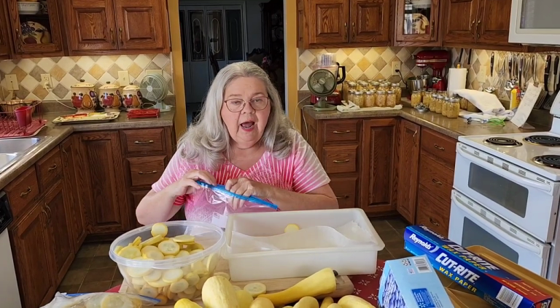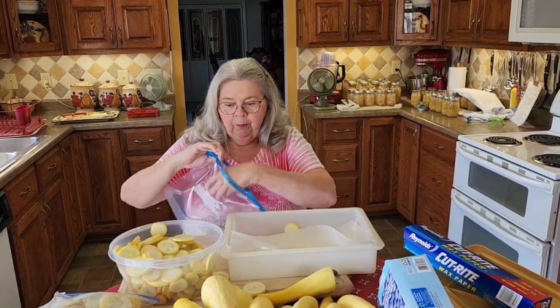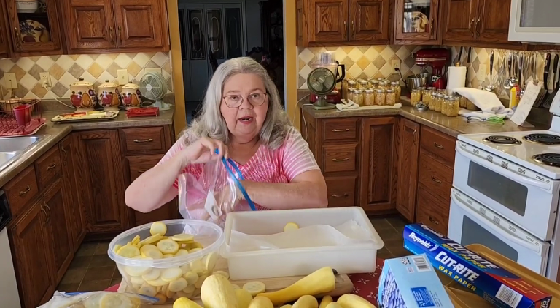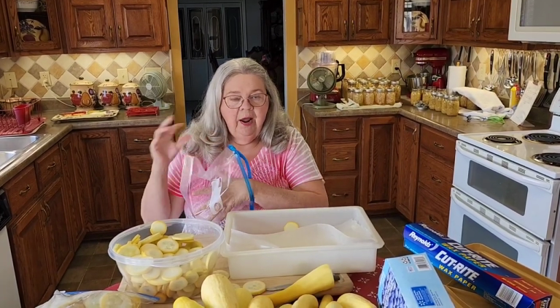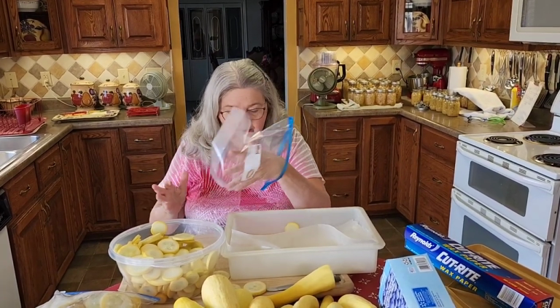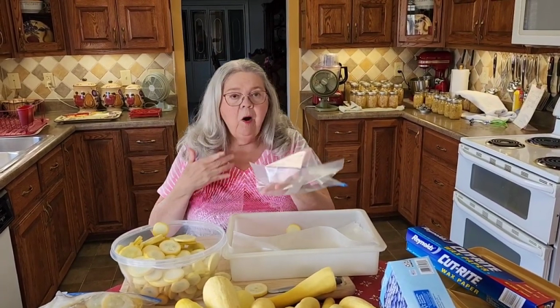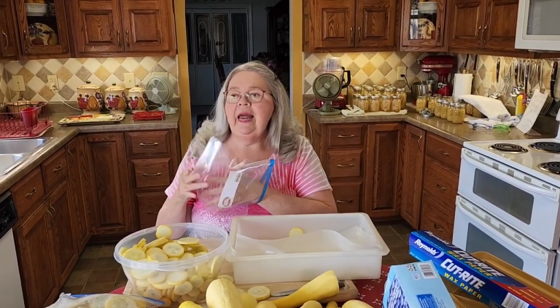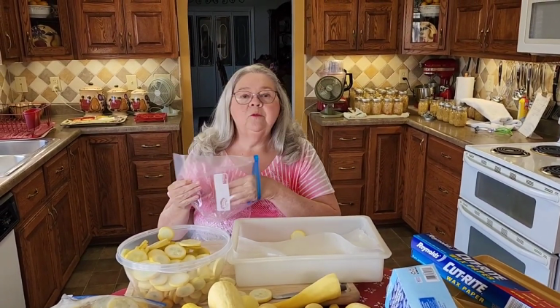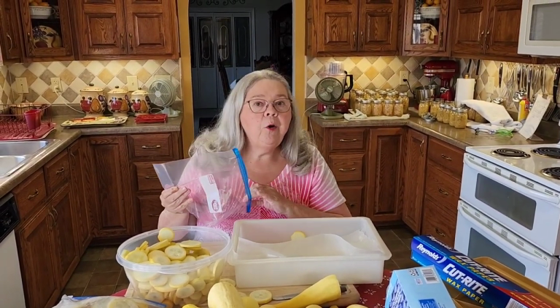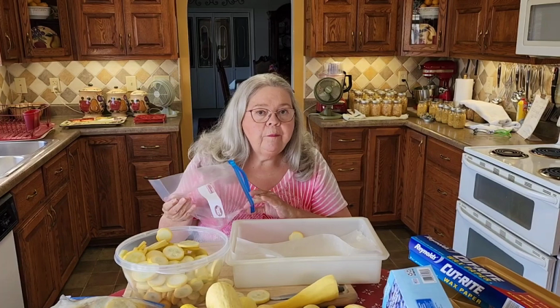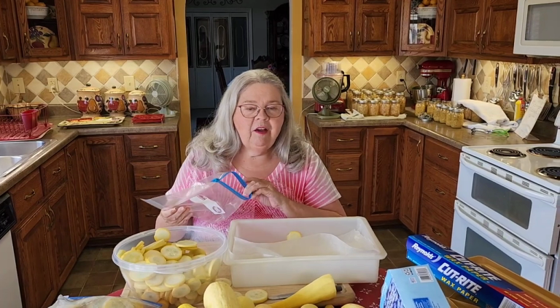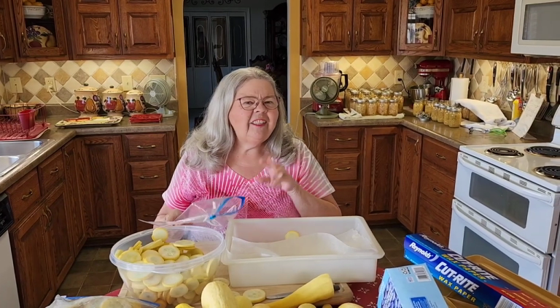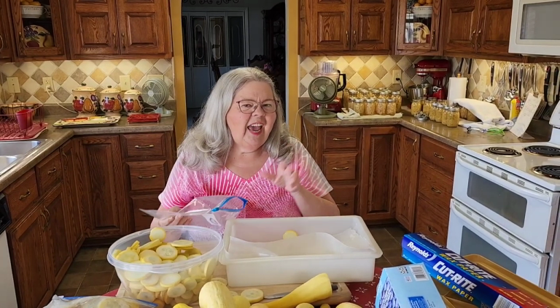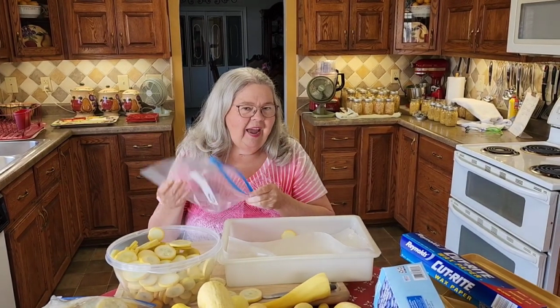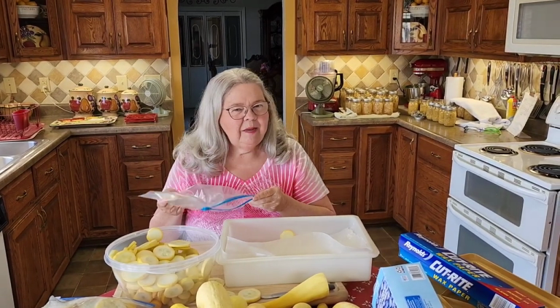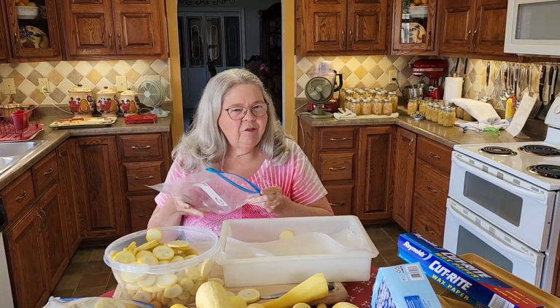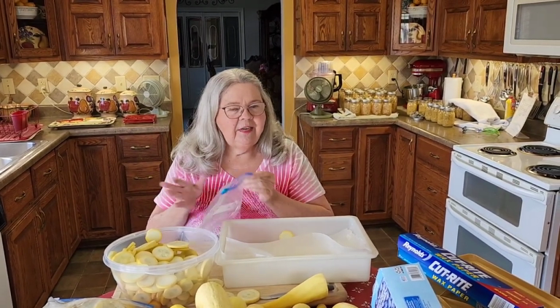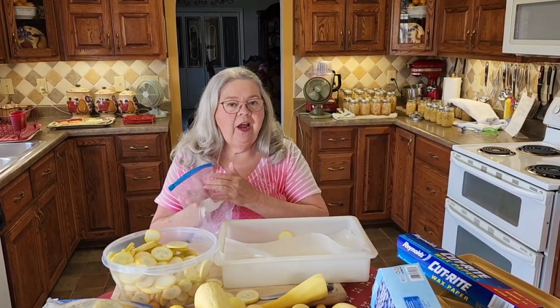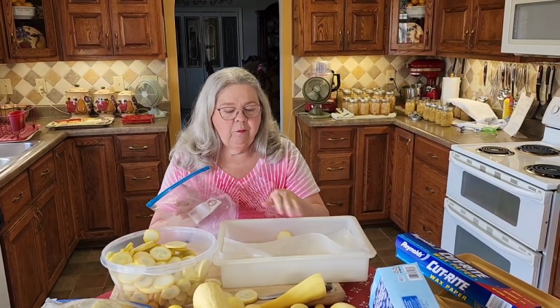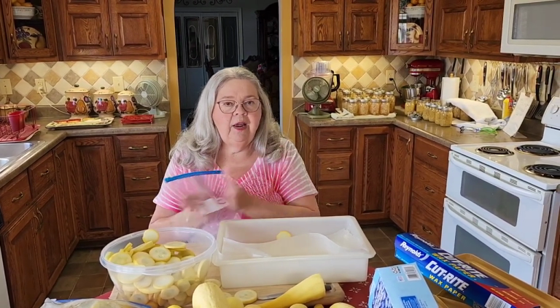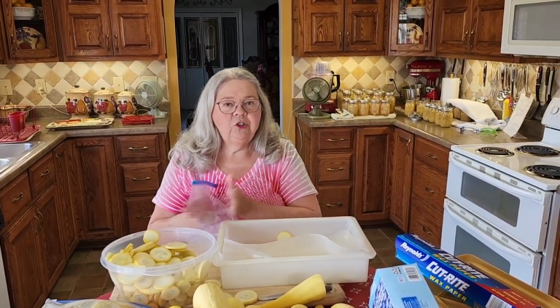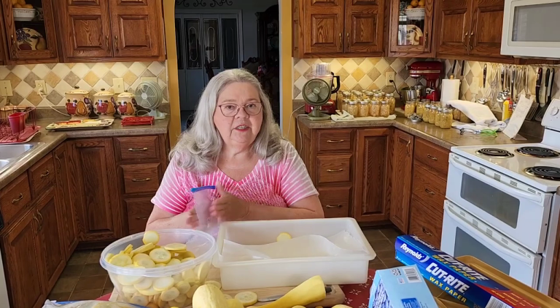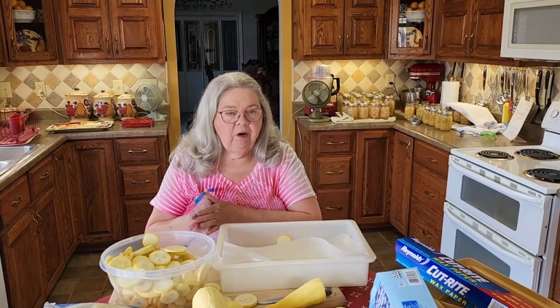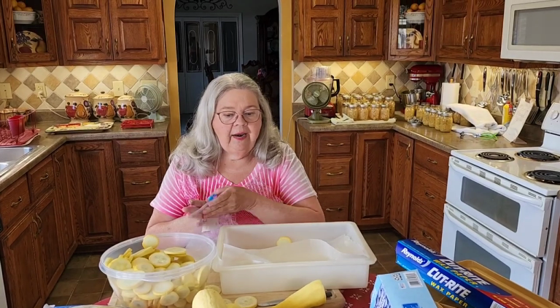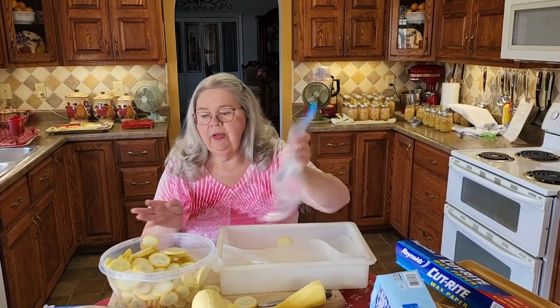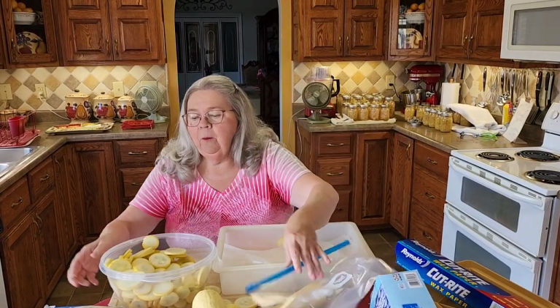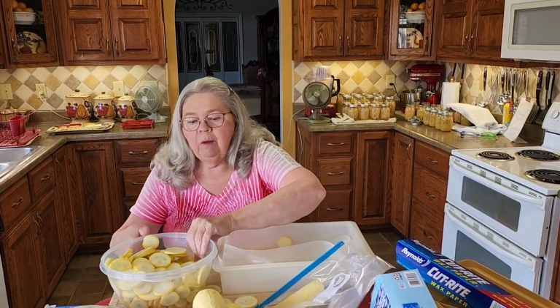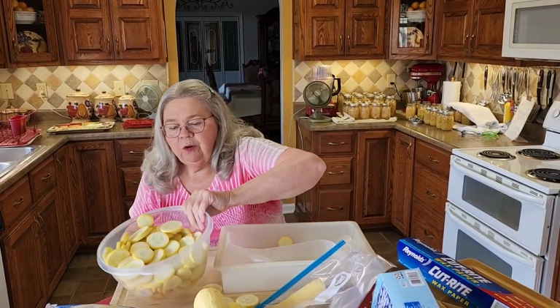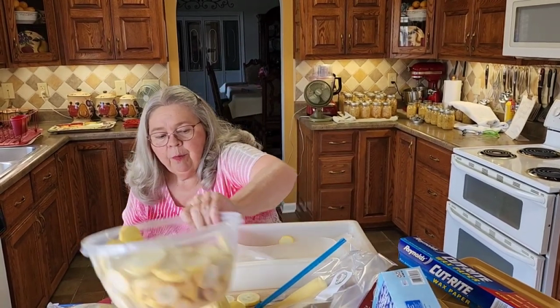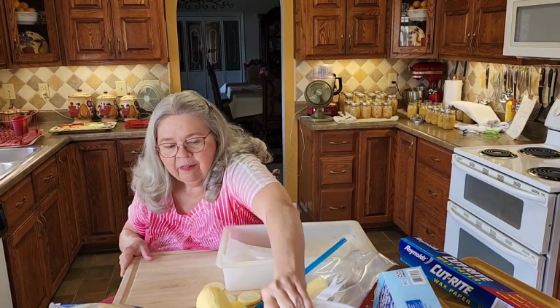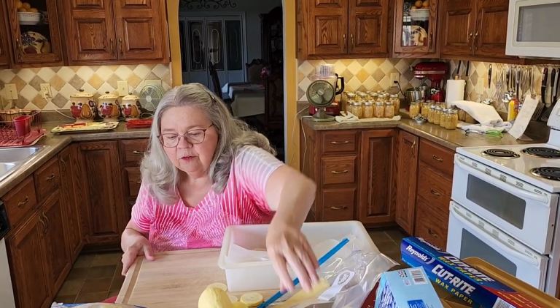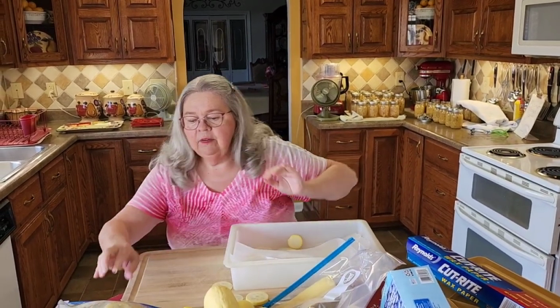After they're frozen I'm gonna put them in here. The good part about that is when you go to cook them, they'll kind of shake out of the bag similar to french fries — you know how if you don't do this they all stick together kind of gummy.